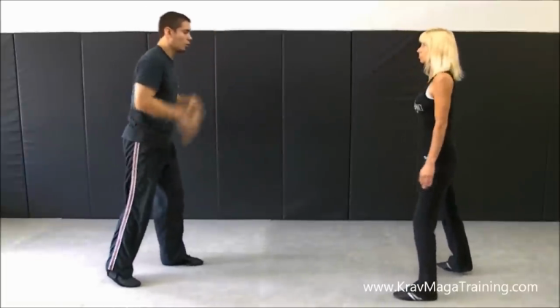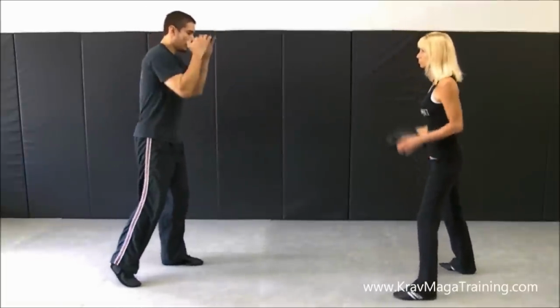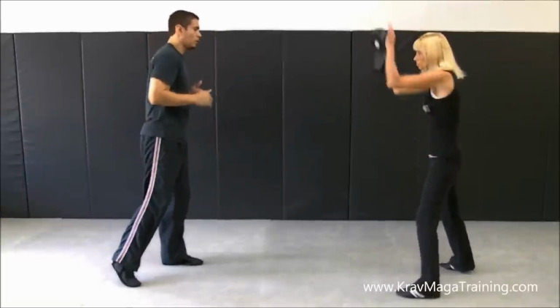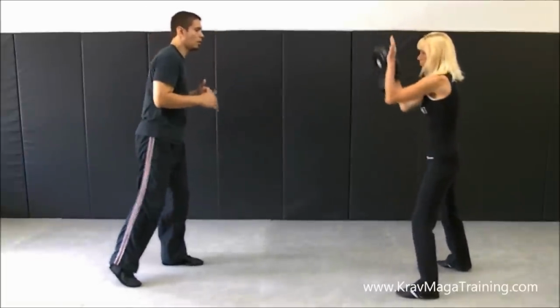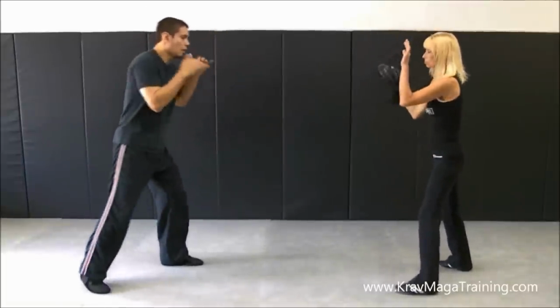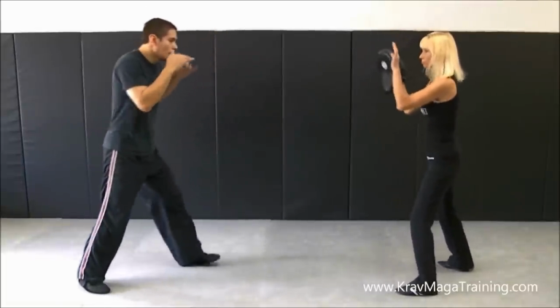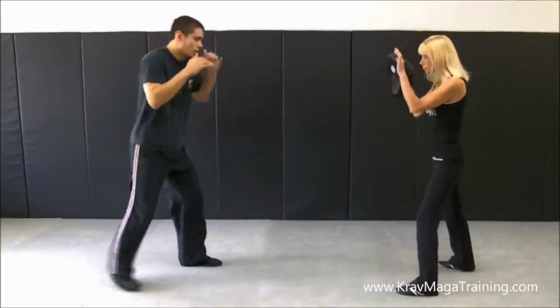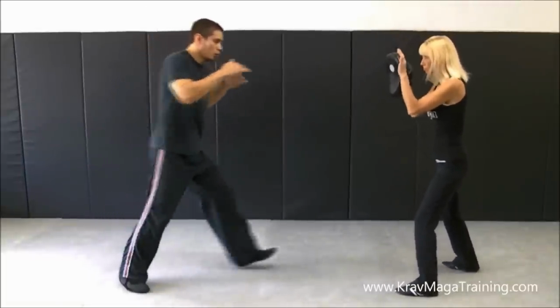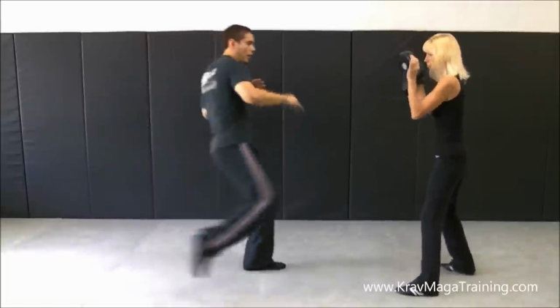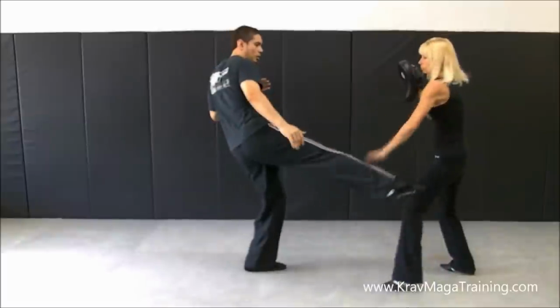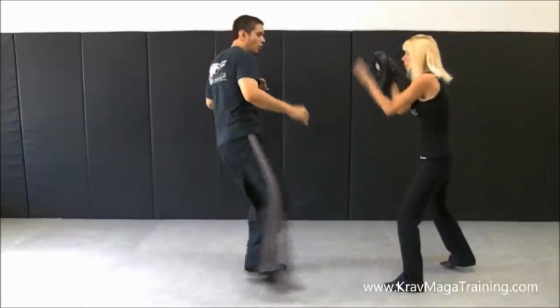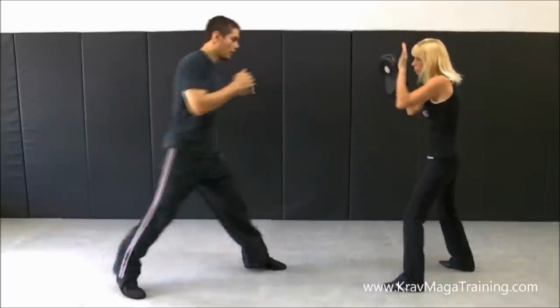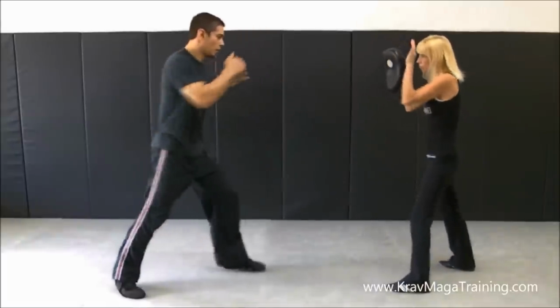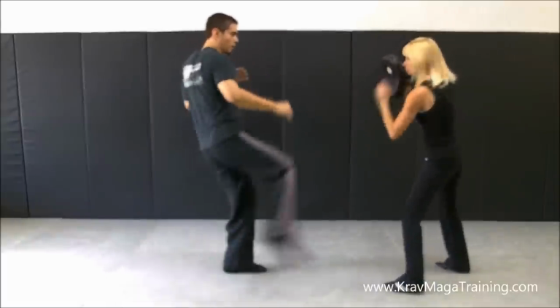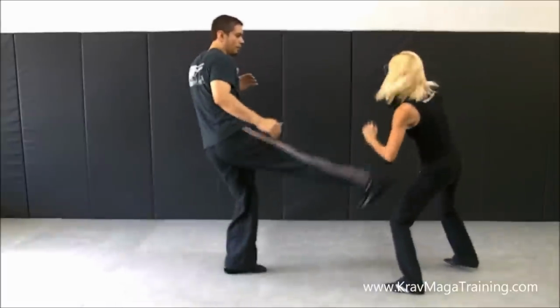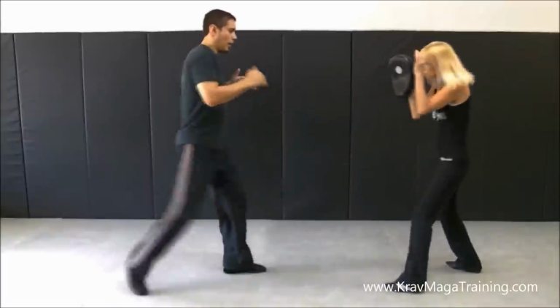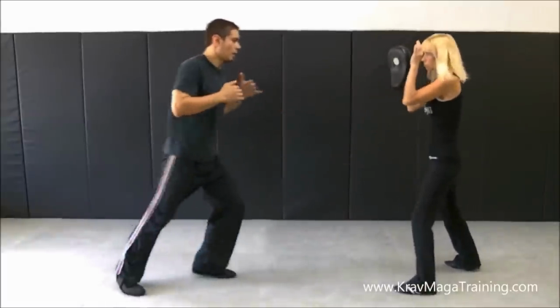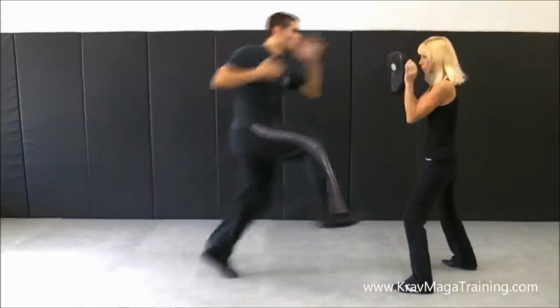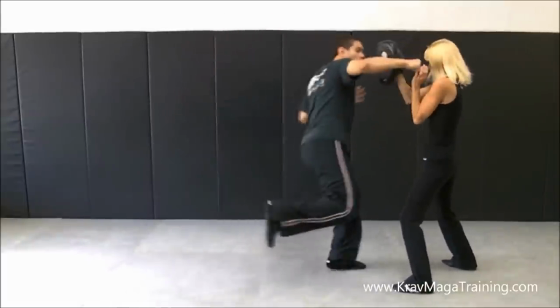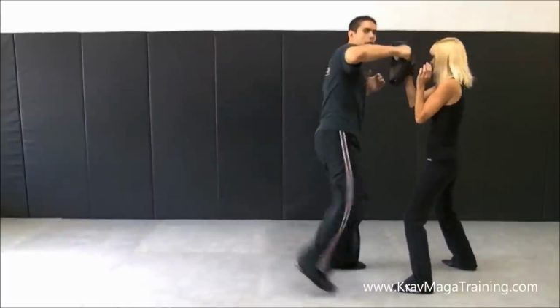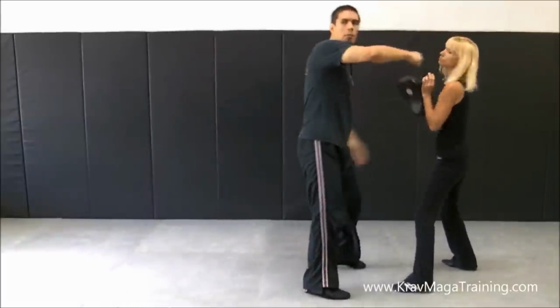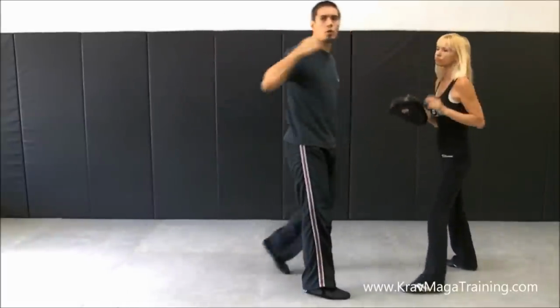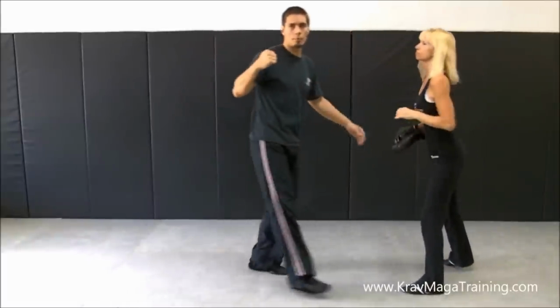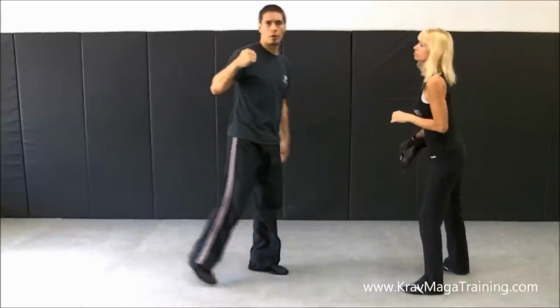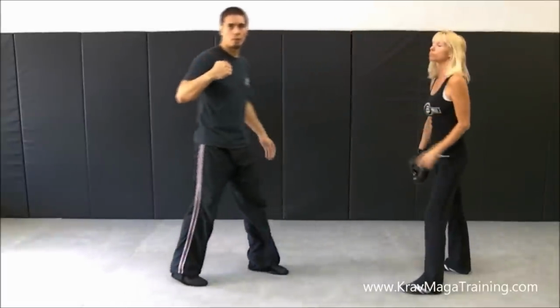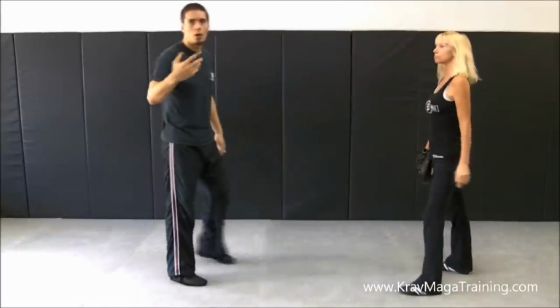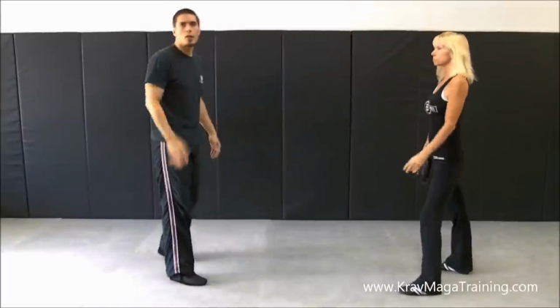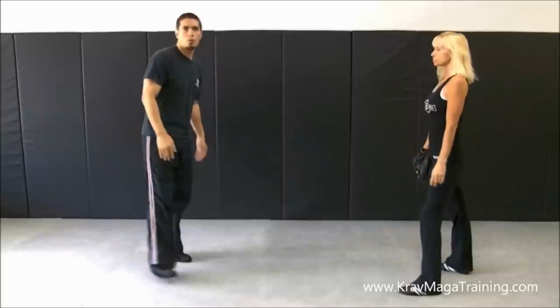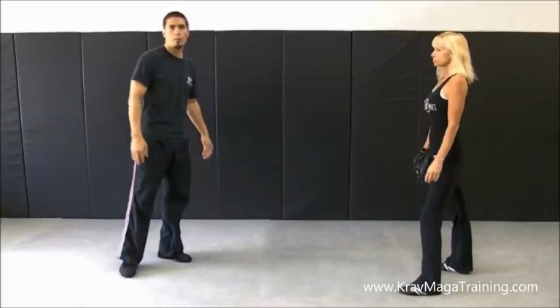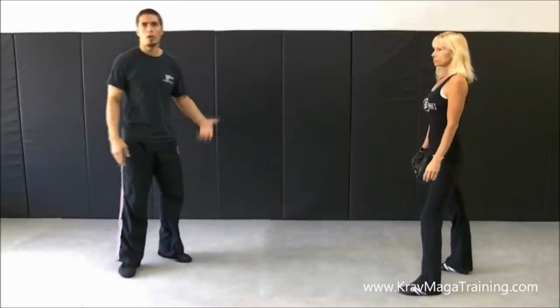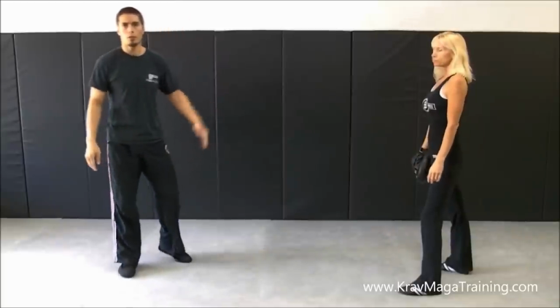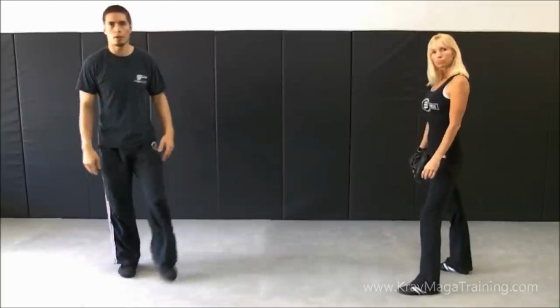So we're in a fighting stance. I catch her dropping her hands — maybe she's not going to block — and there it is. I'm punching her over the top of her guard. So that's a Superman Punch. Thanks for watching.